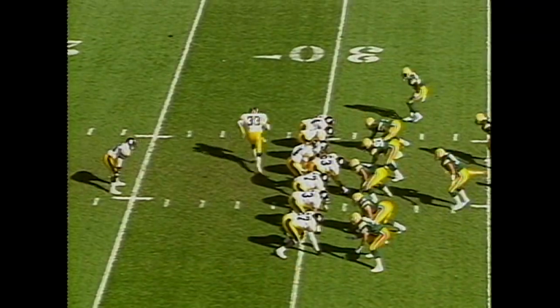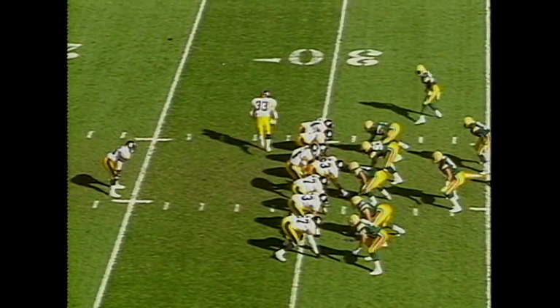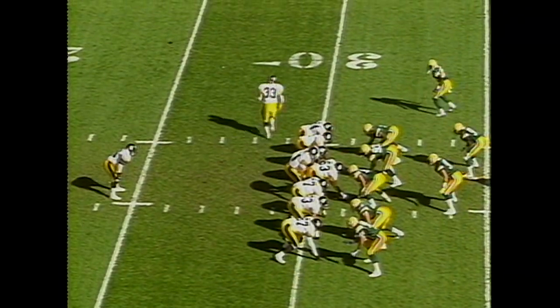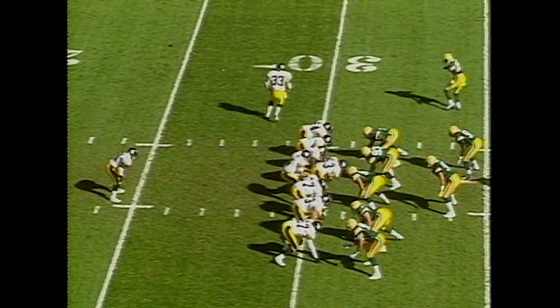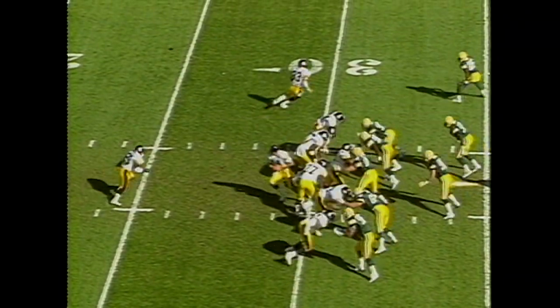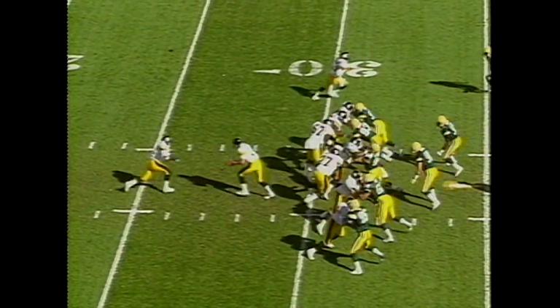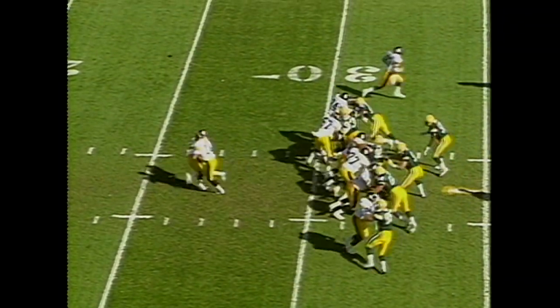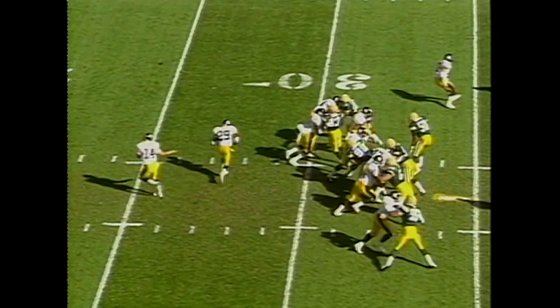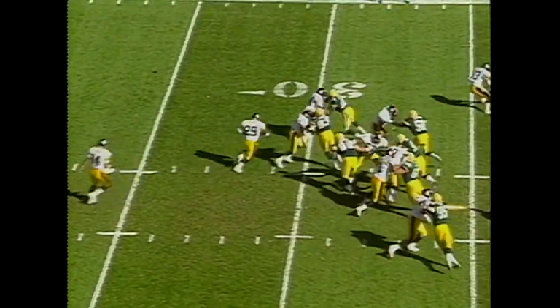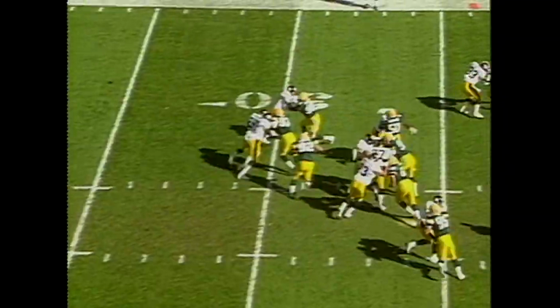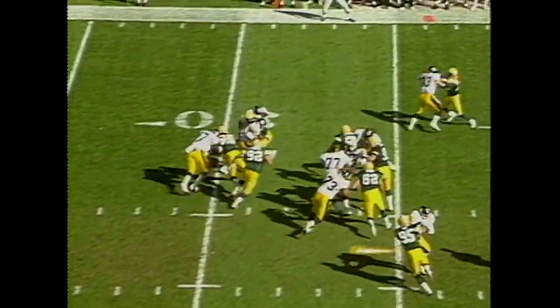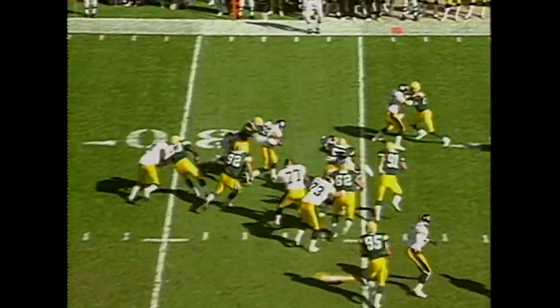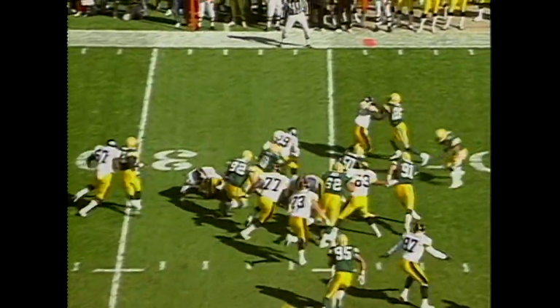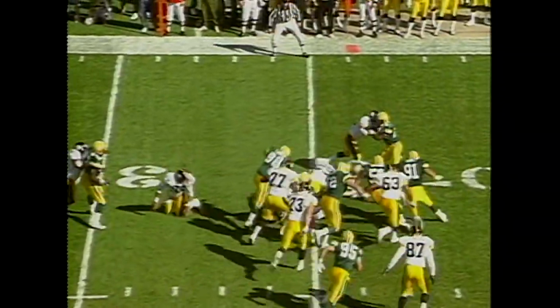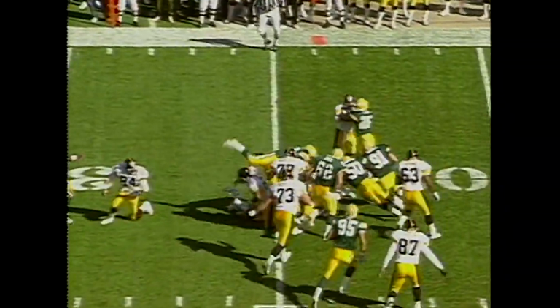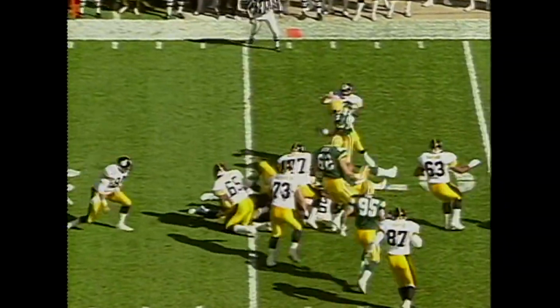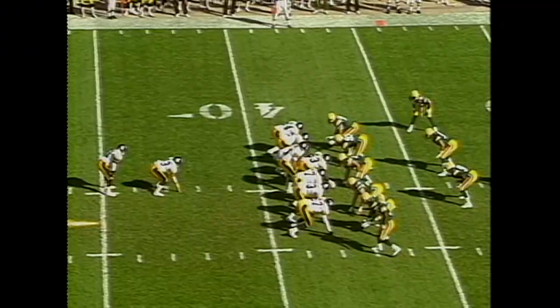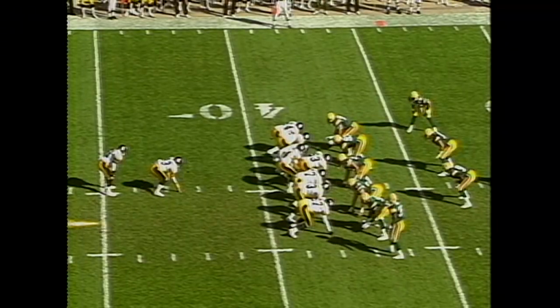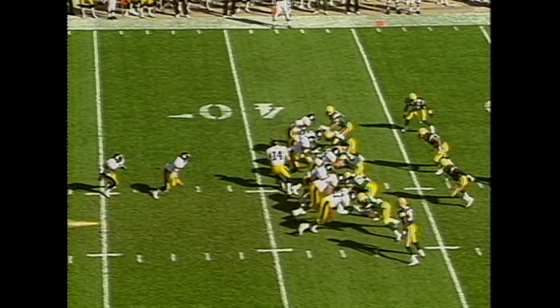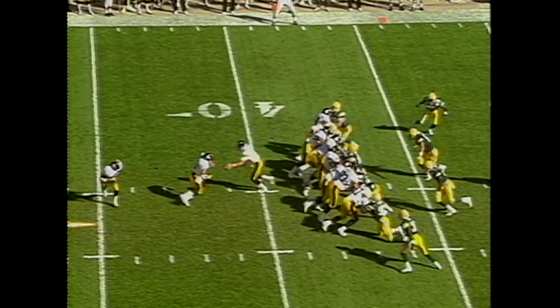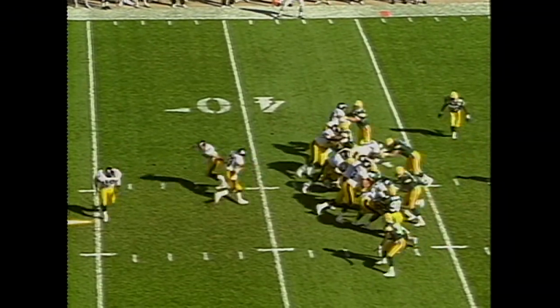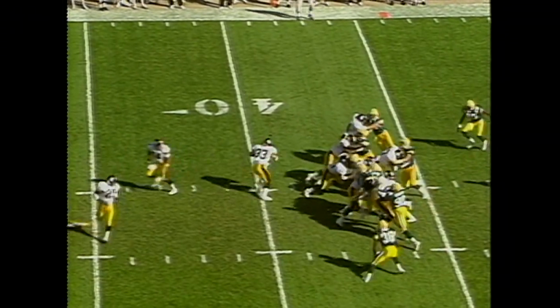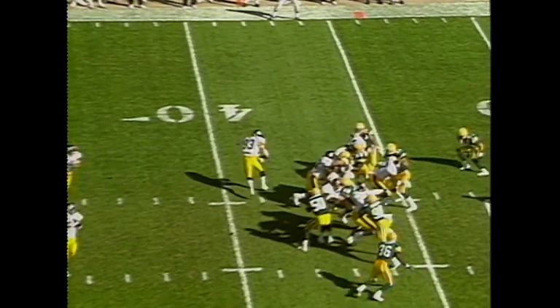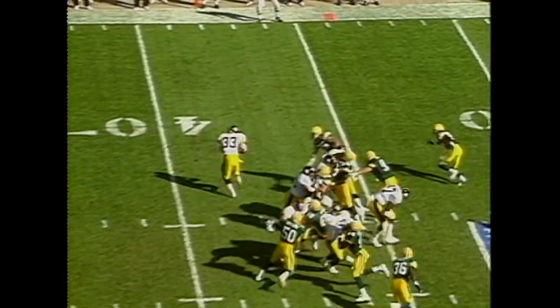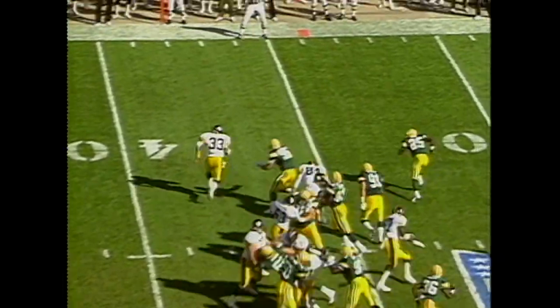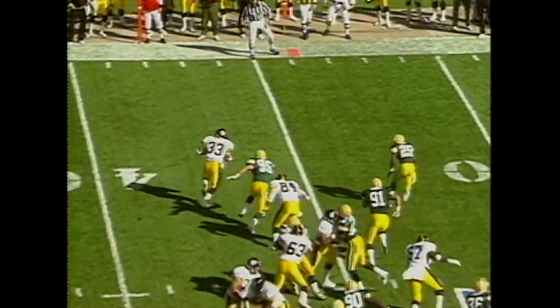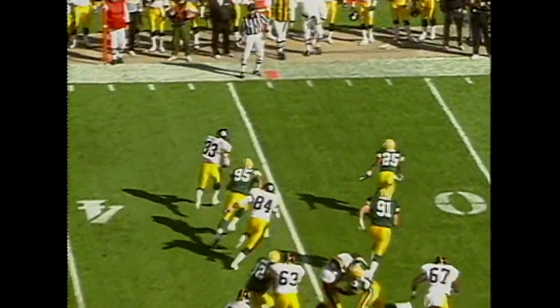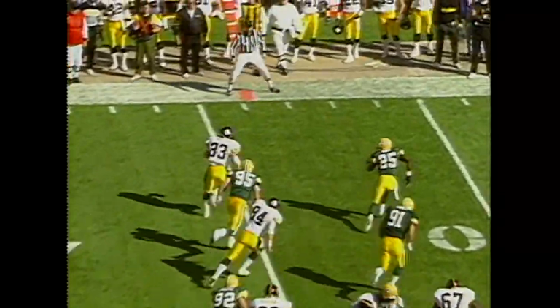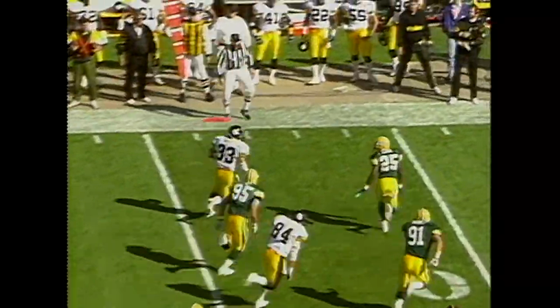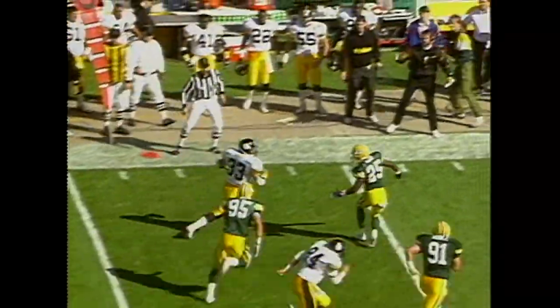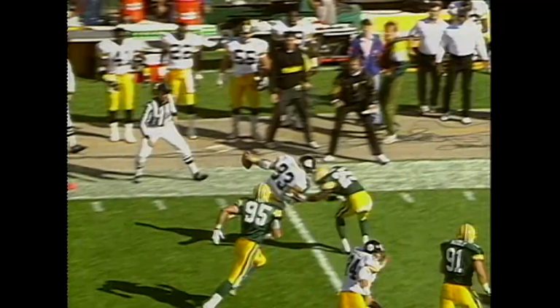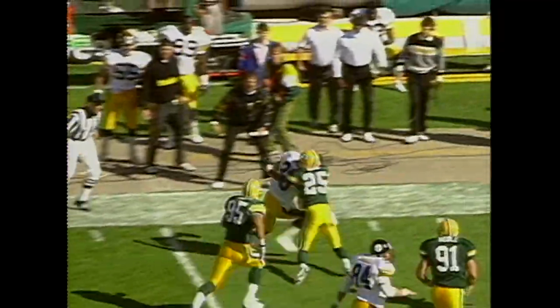Second down and five, Hodge is in motion. And here is Barry Foster. And here is Hodge to the outside — has the first down.